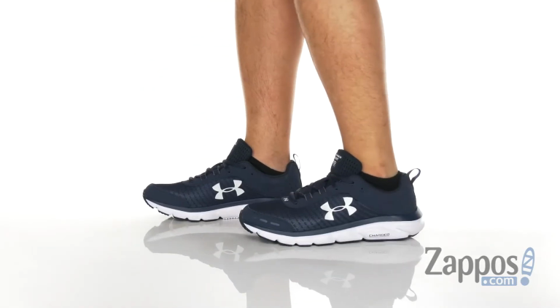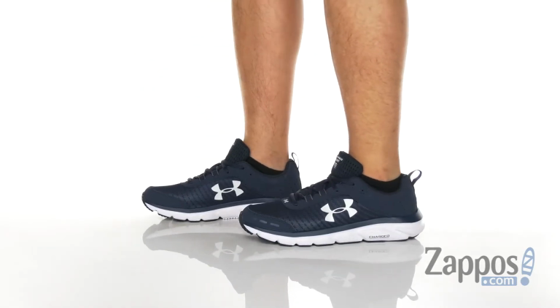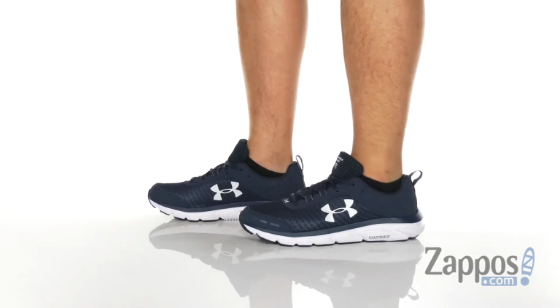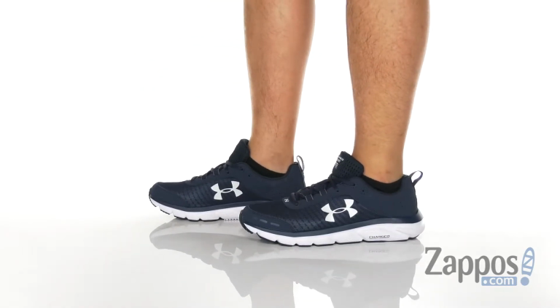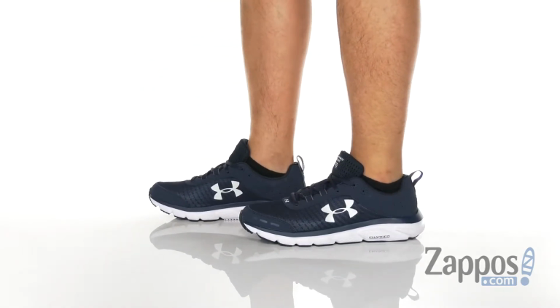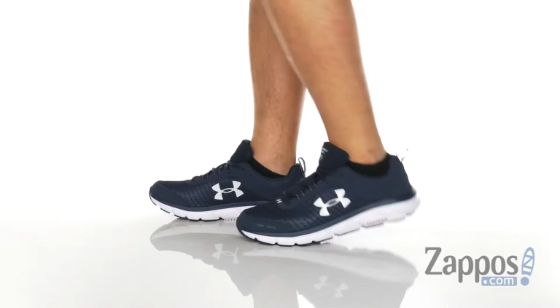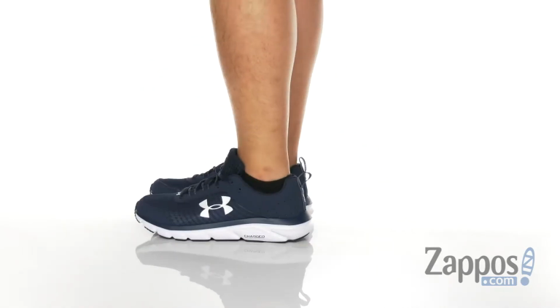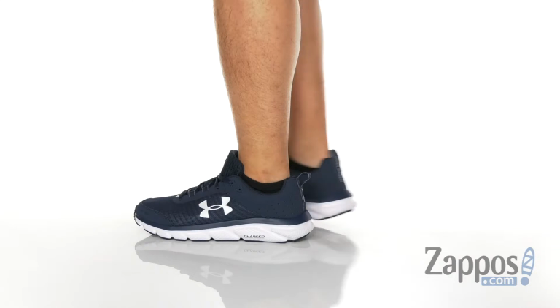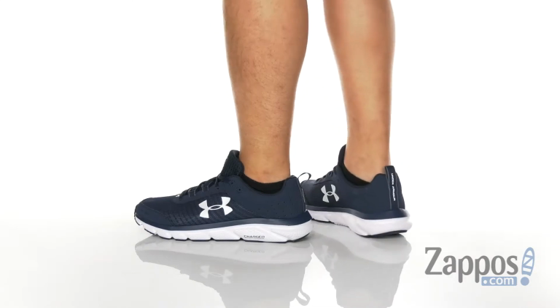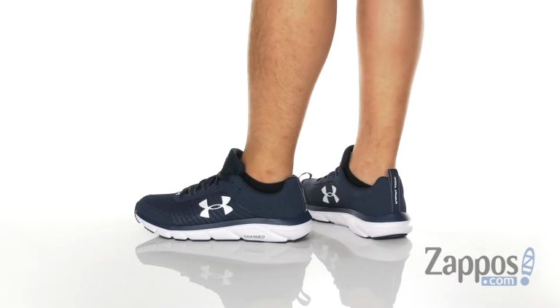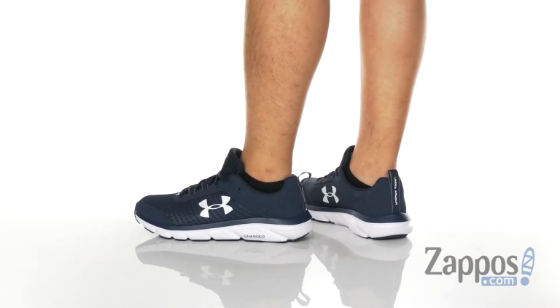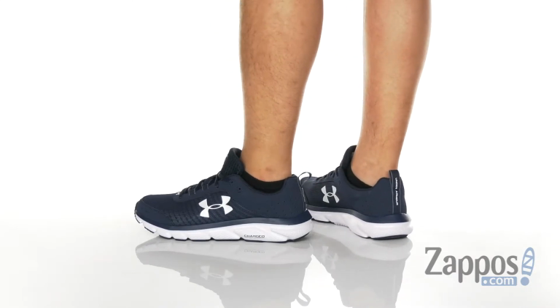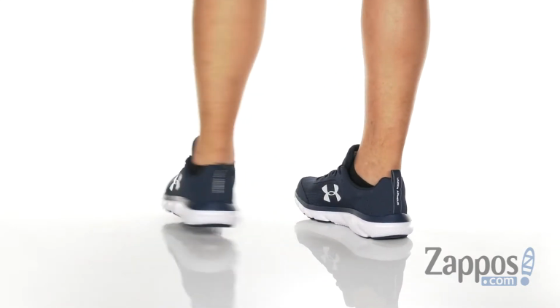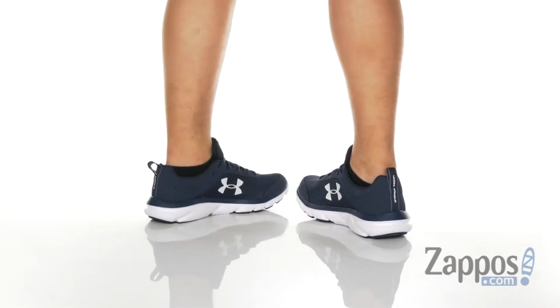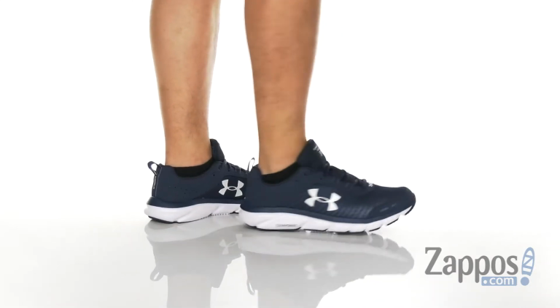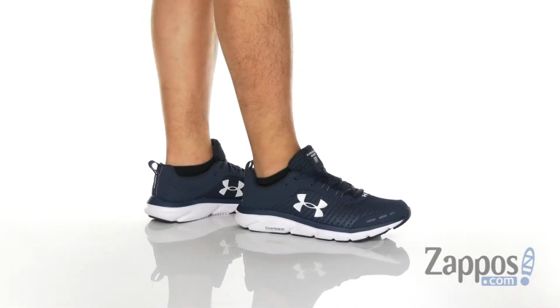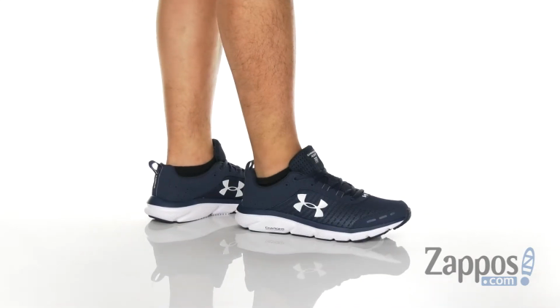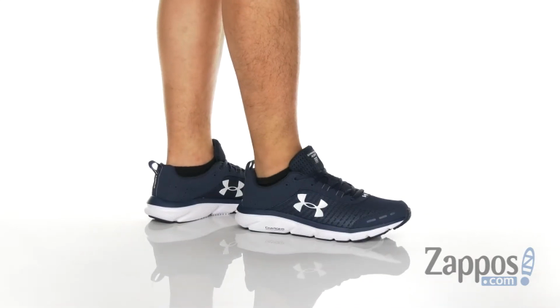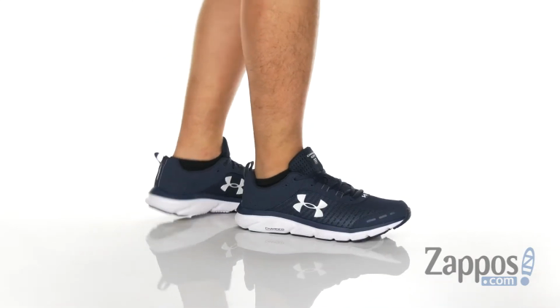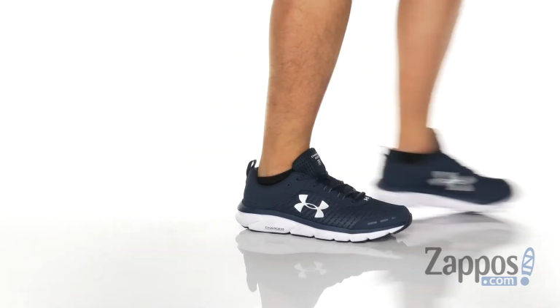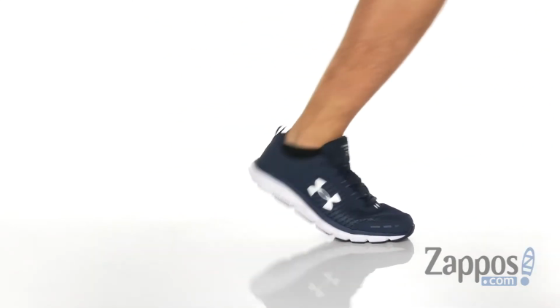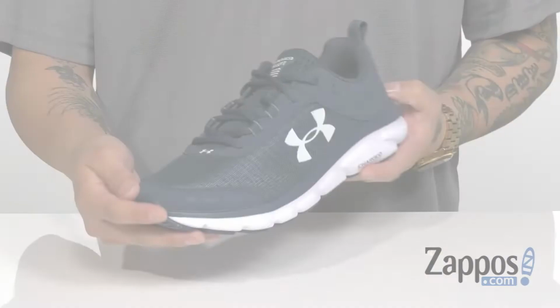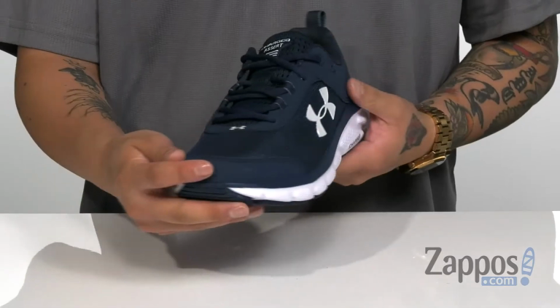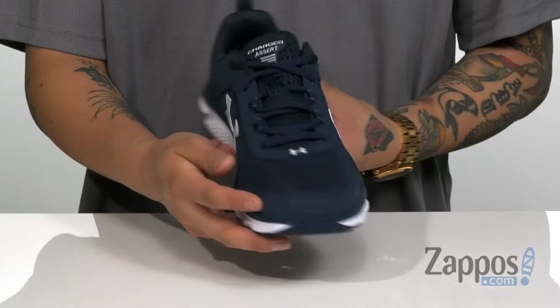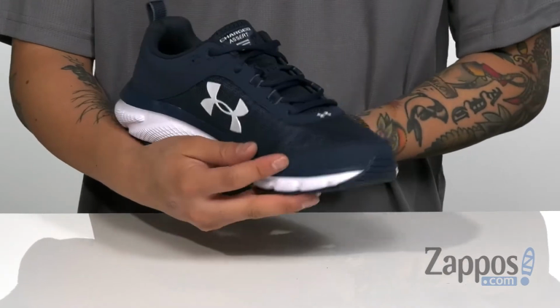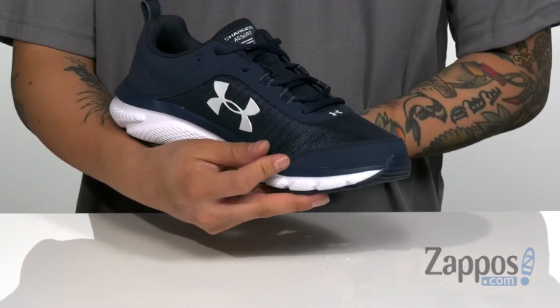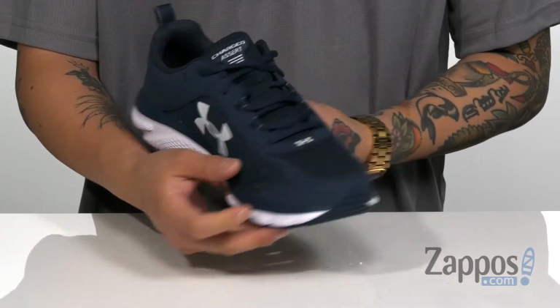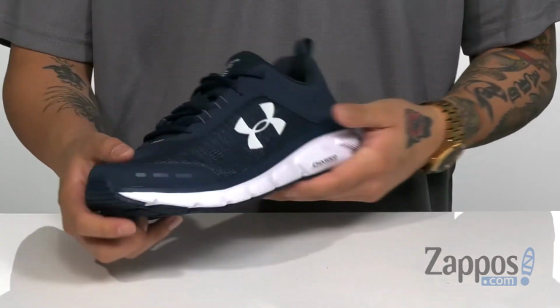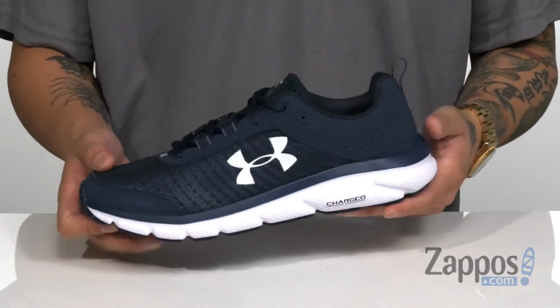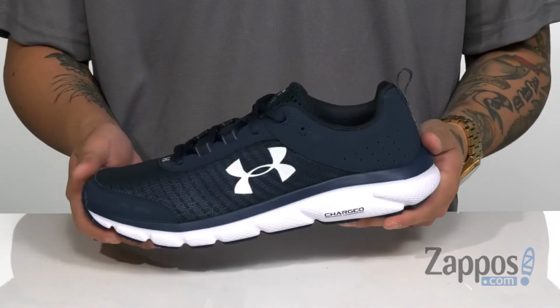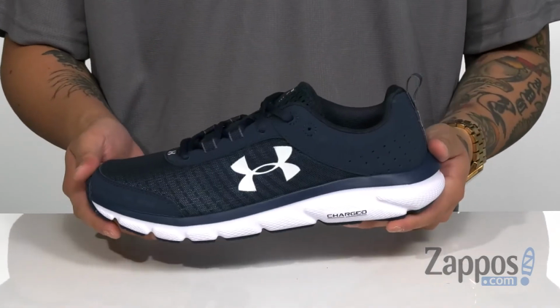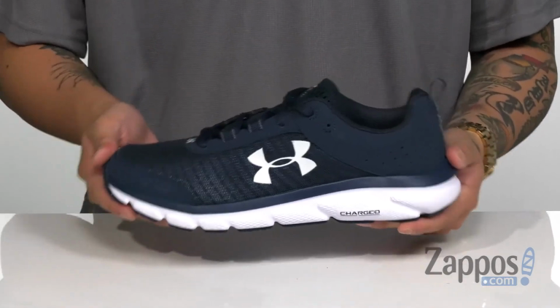This lightweight and clean running shoe from Under Armour features a breathable mesh upper. You have reinforced stitching in high-wear areas and synthetic overlays placed in key areas of the shoe for structural support, durability, and protection of the foot.